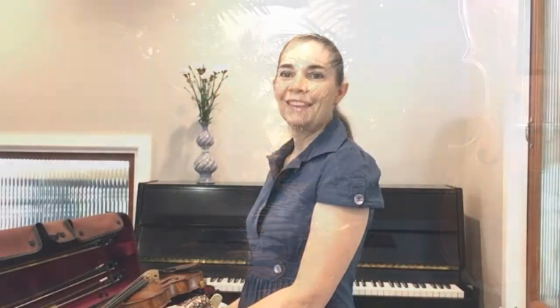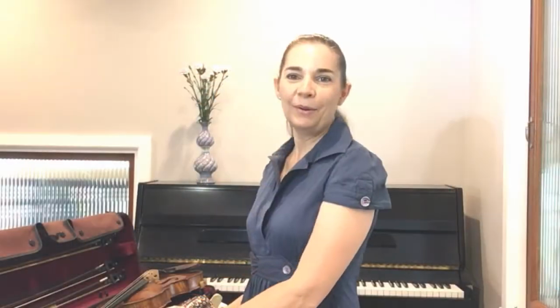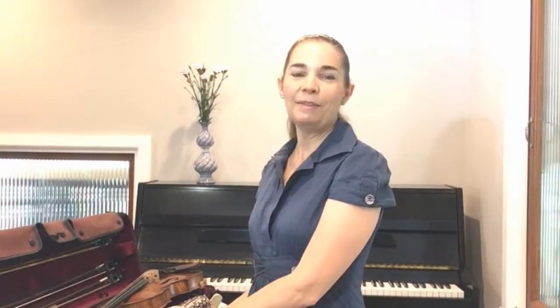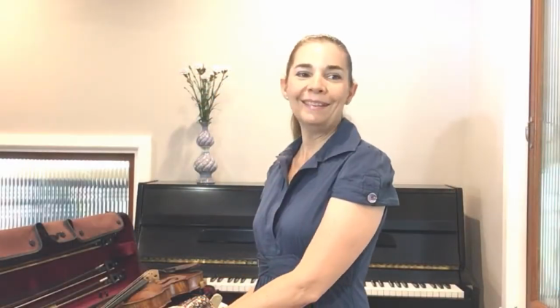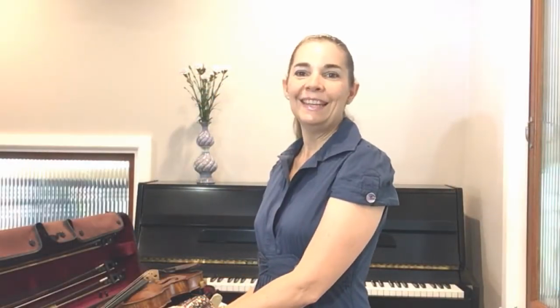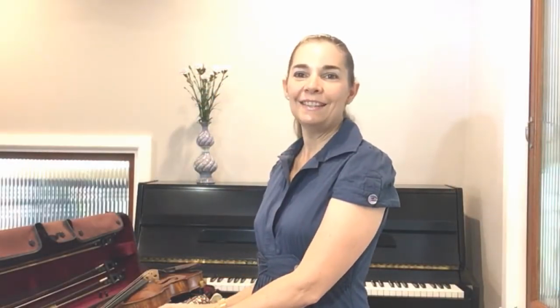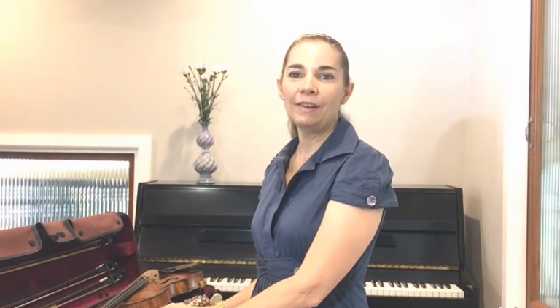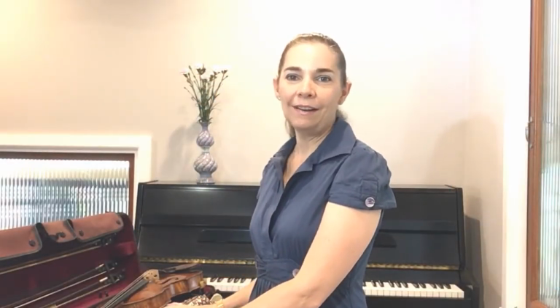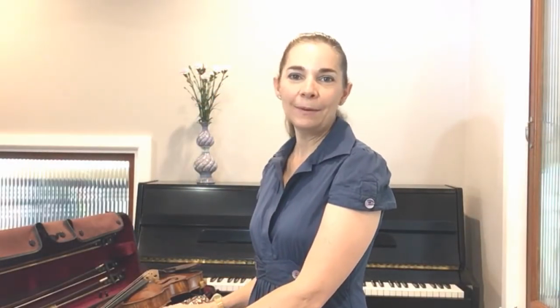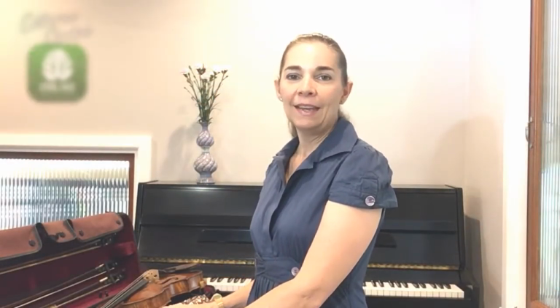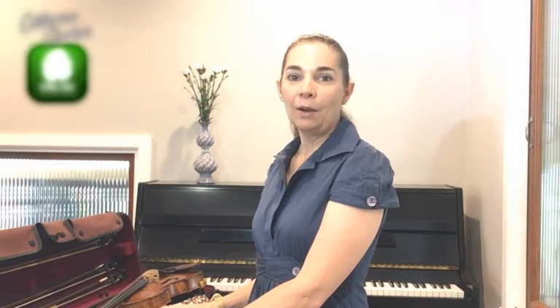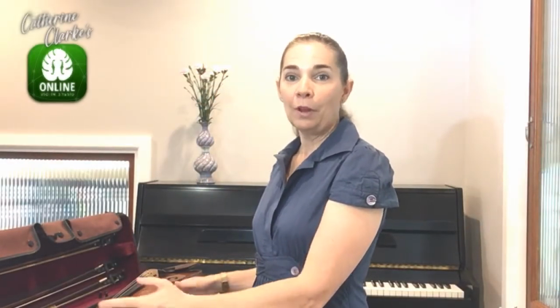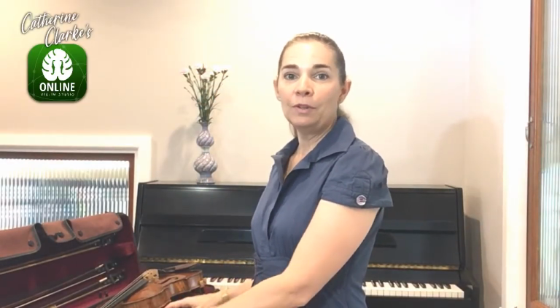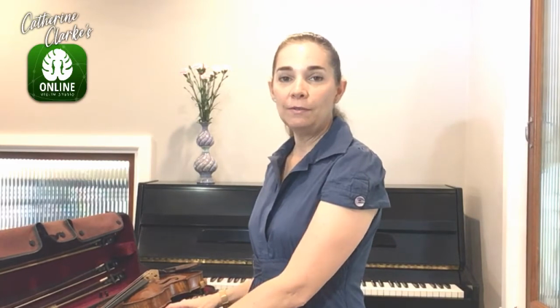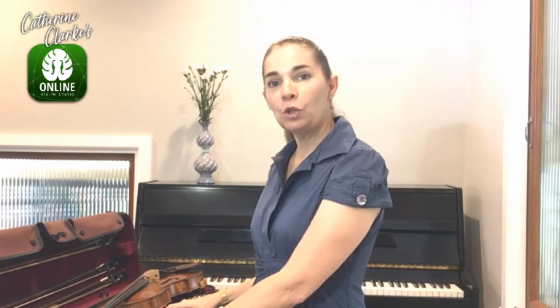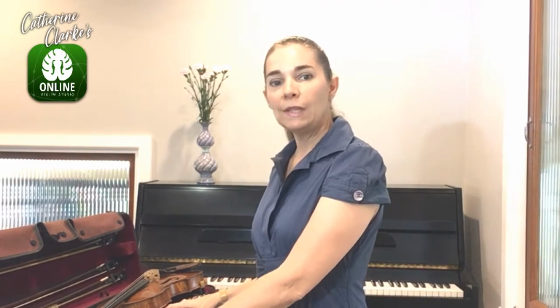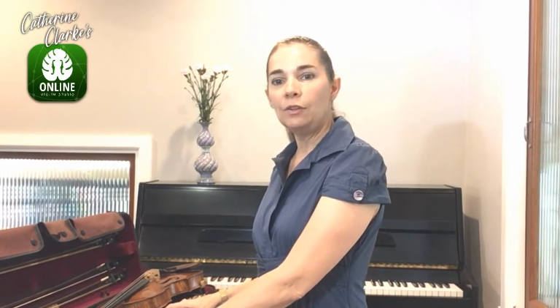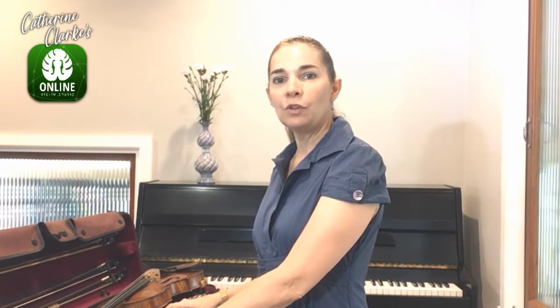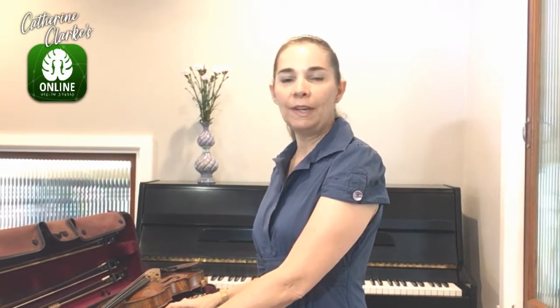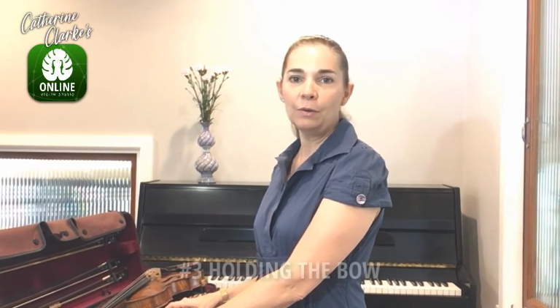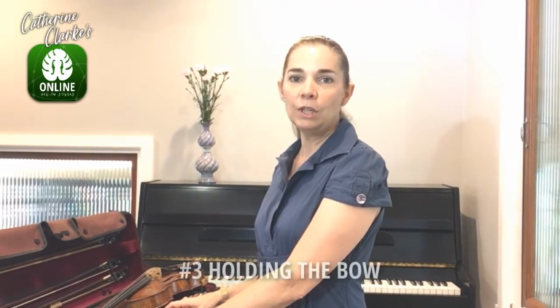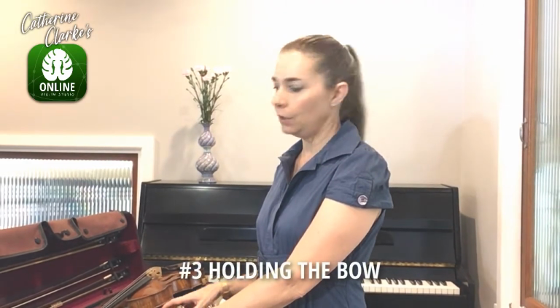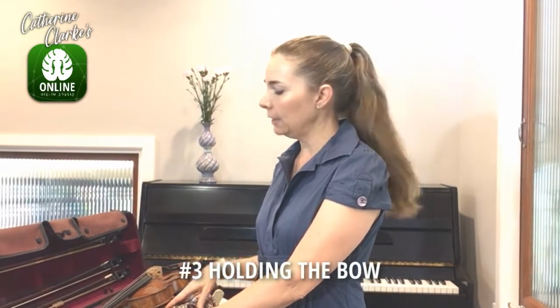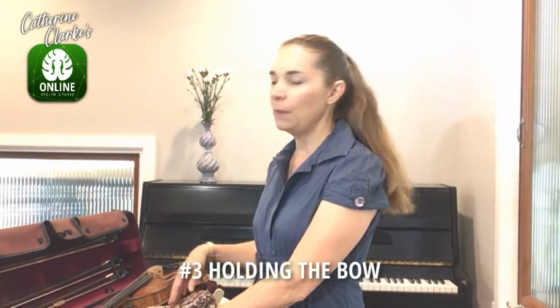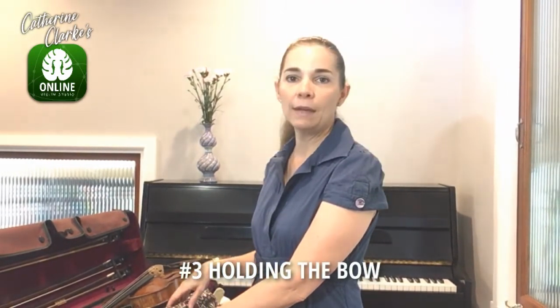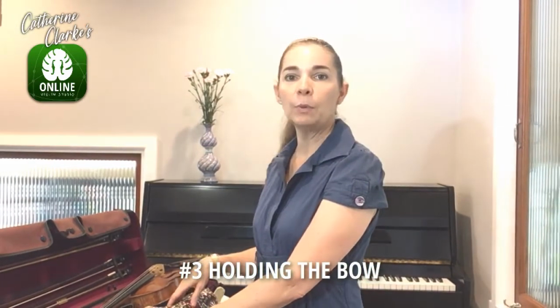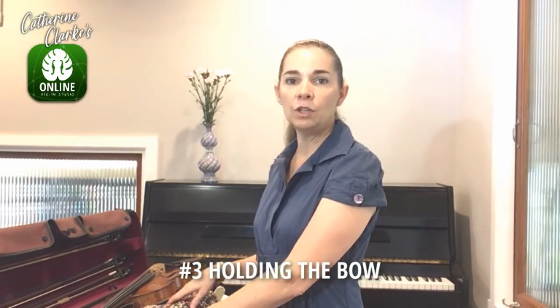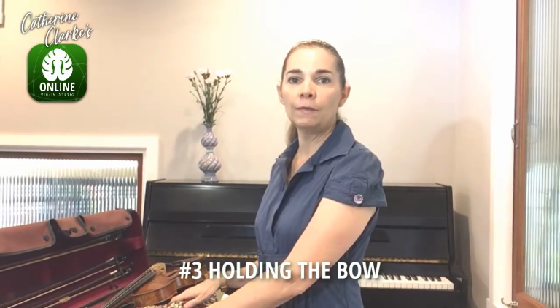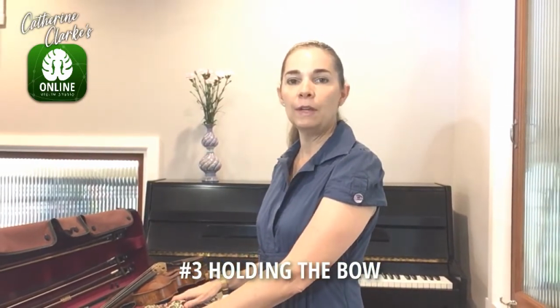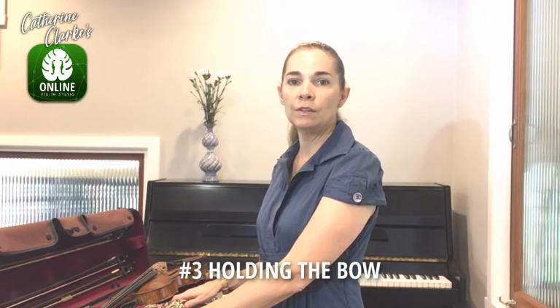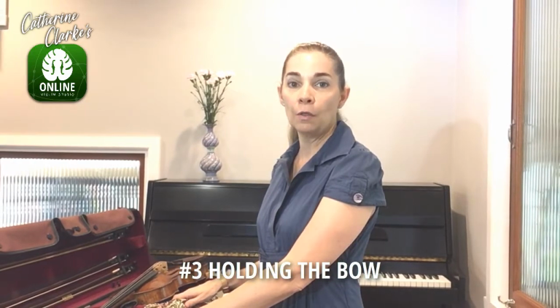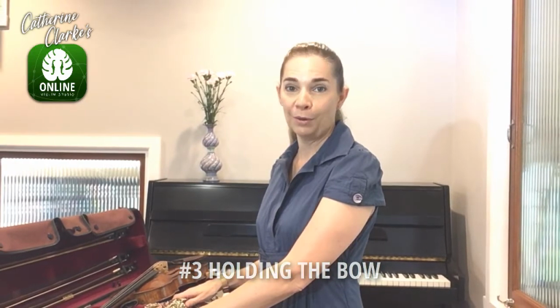Hello everyone, this is Catherine Clarke. Welcome to this very short educational video which today is going to be about the position of the fingers on the bow.